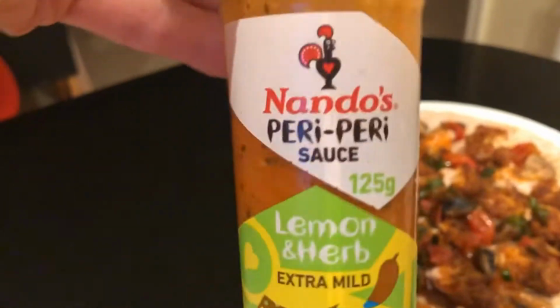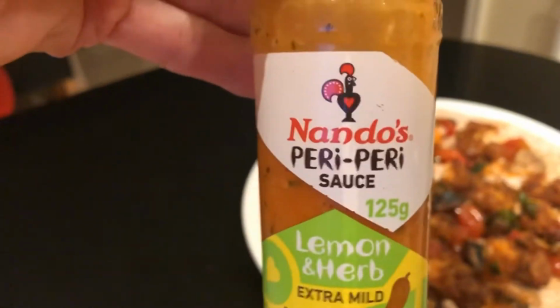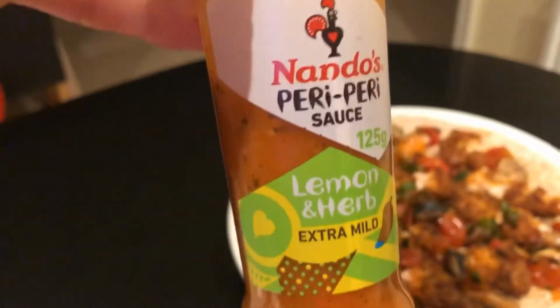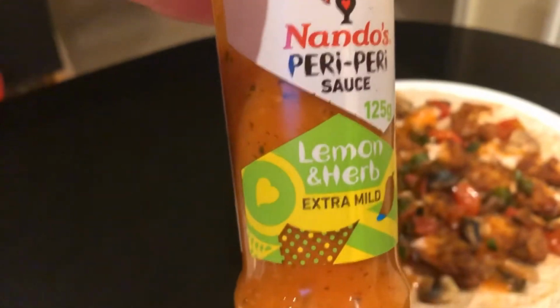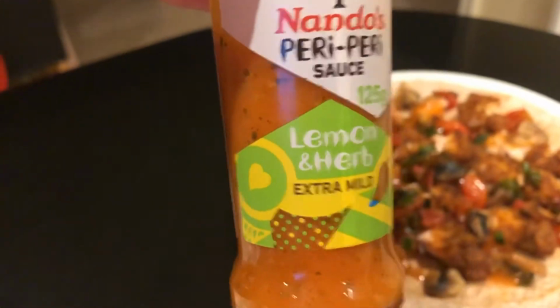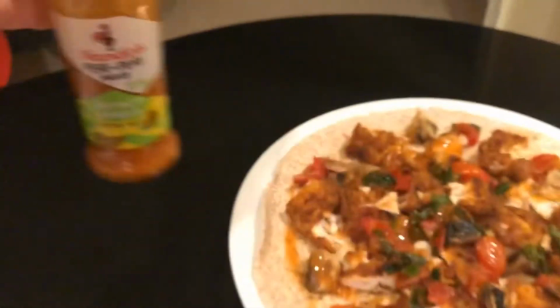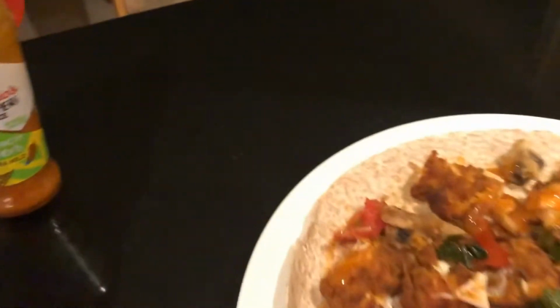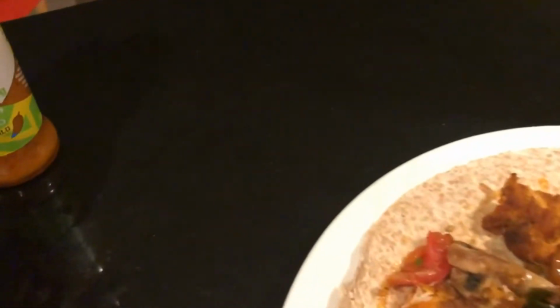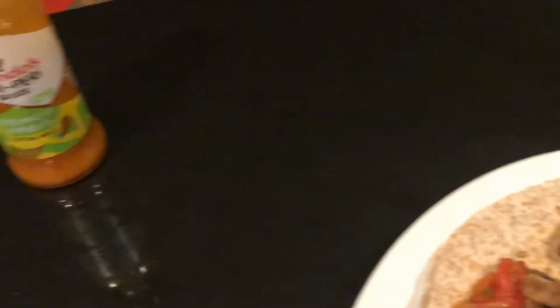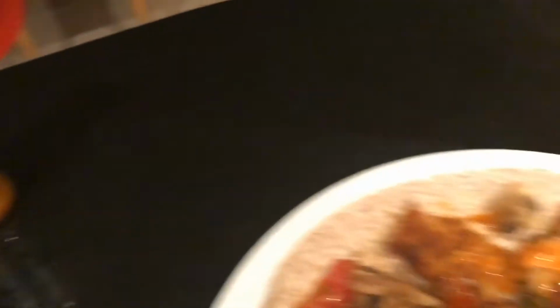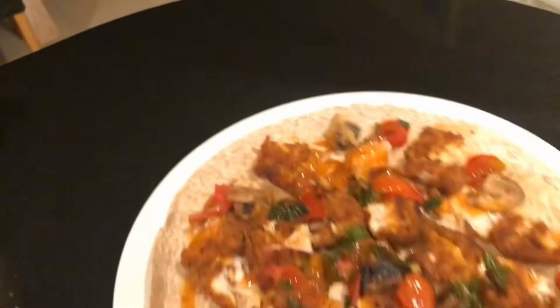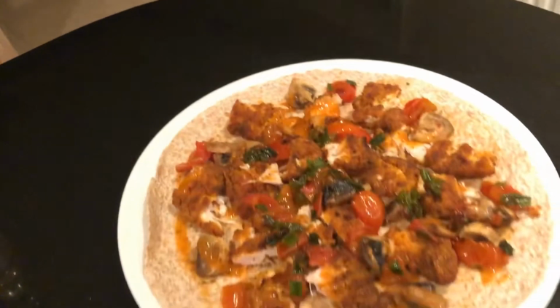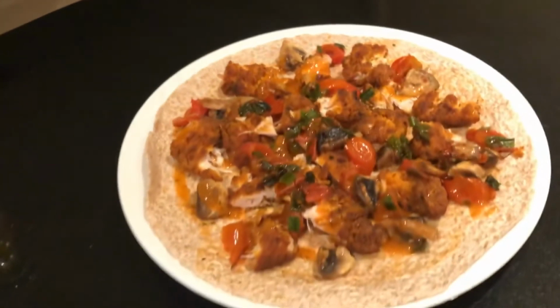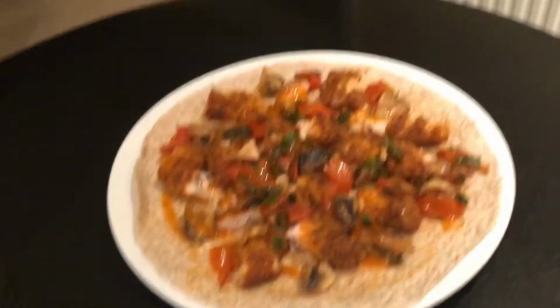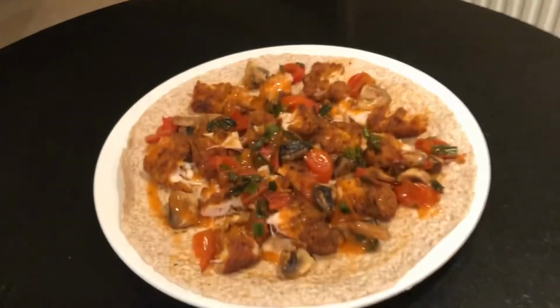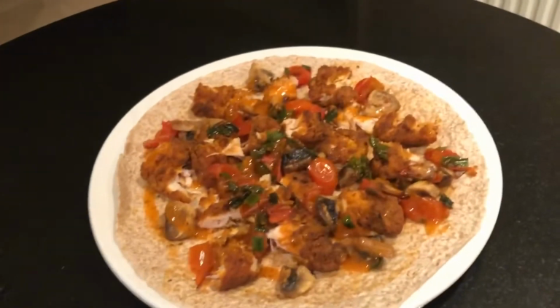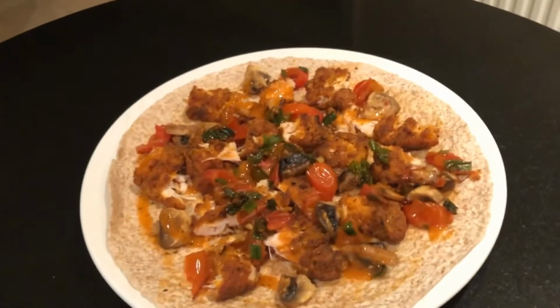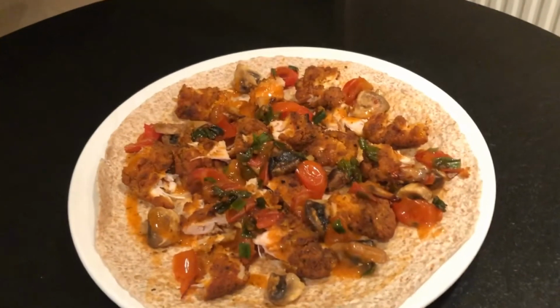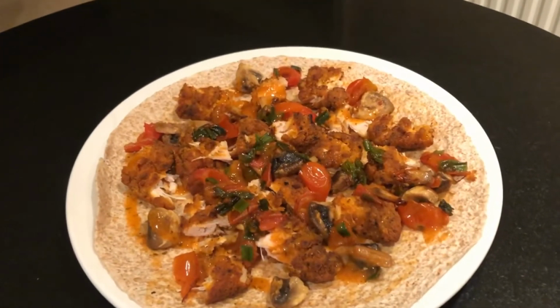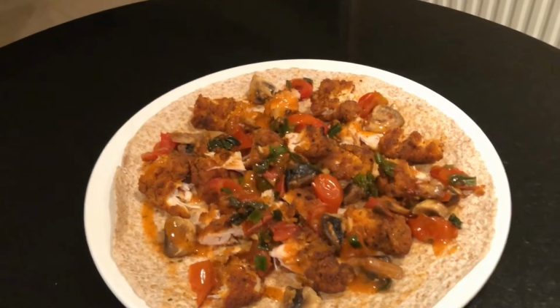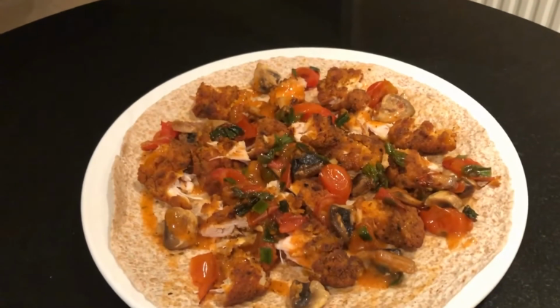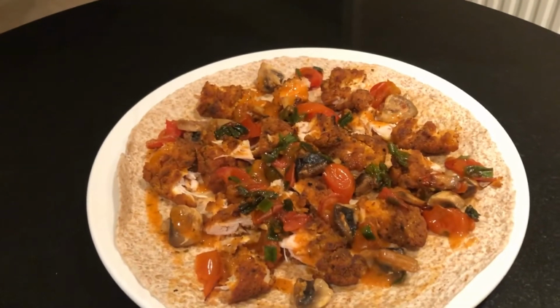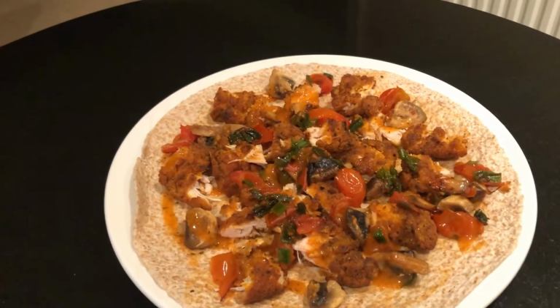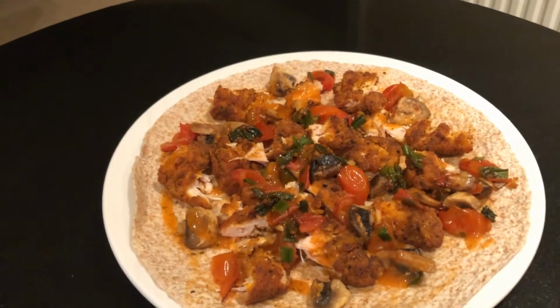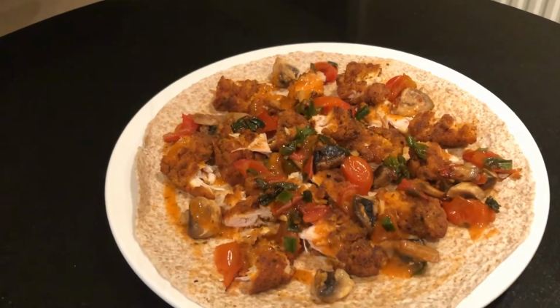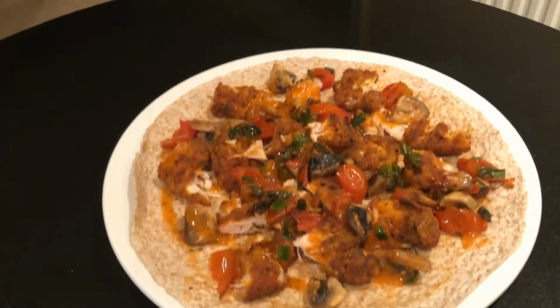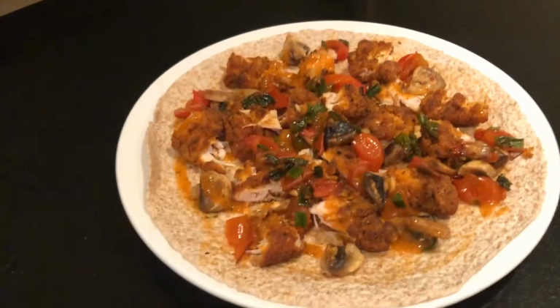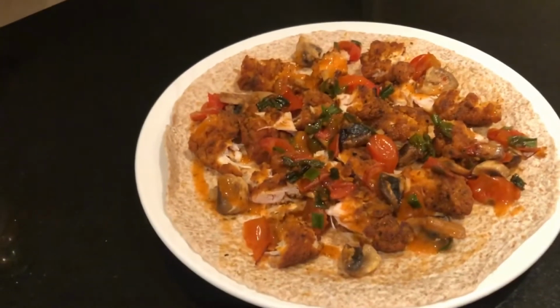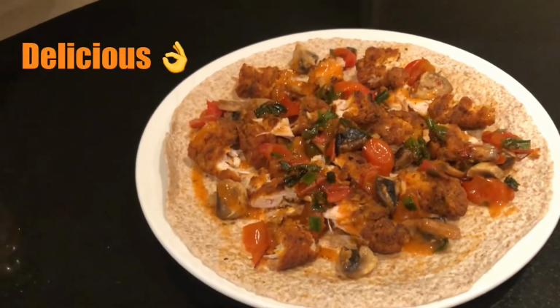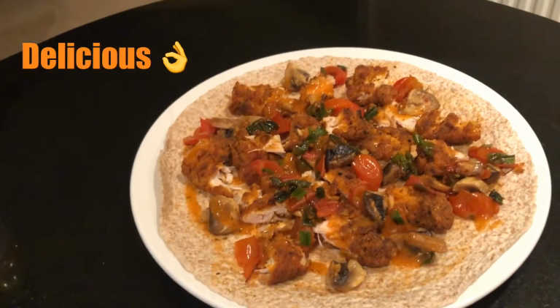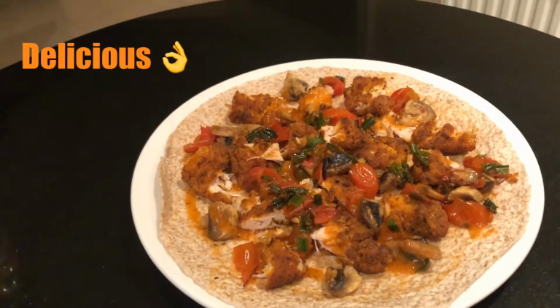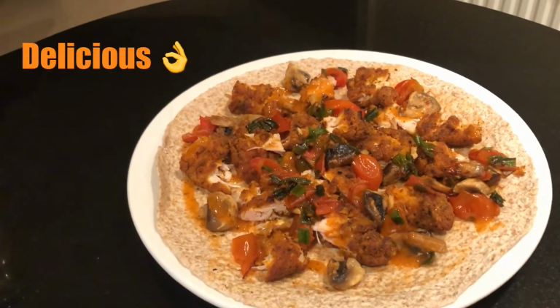So this is my treat, this bit of sauce, and this is delicious. I love wraps. I make them all the time. They're so handy and it's a good way of getting your carbs in.